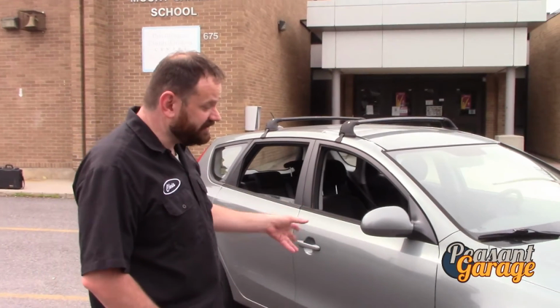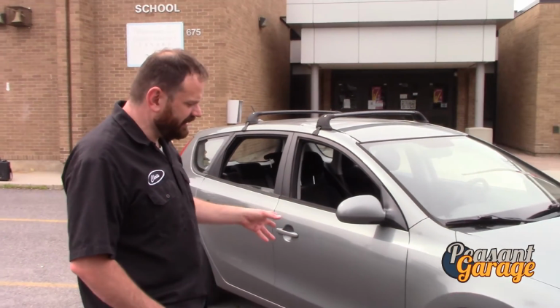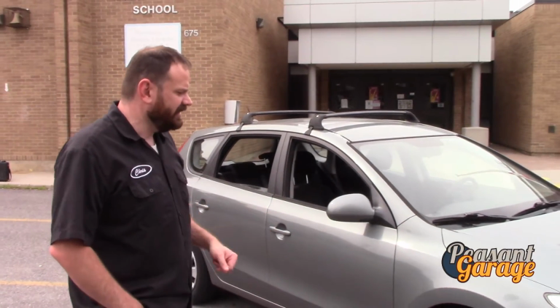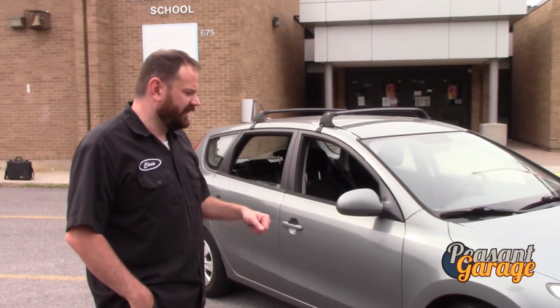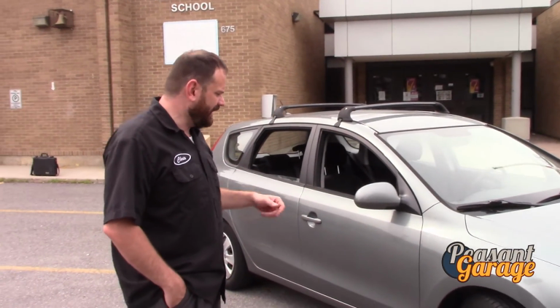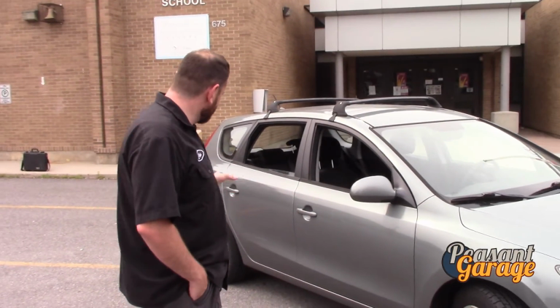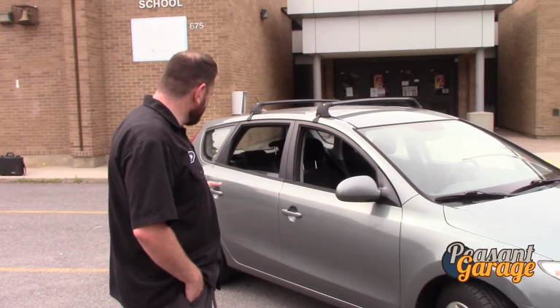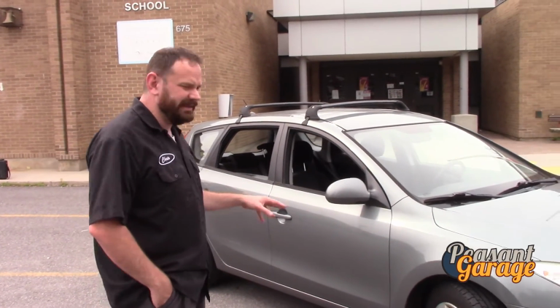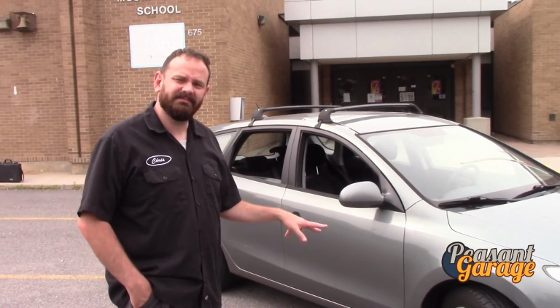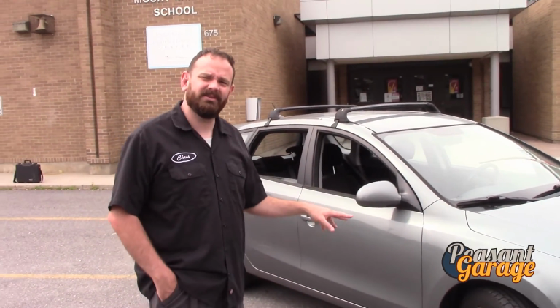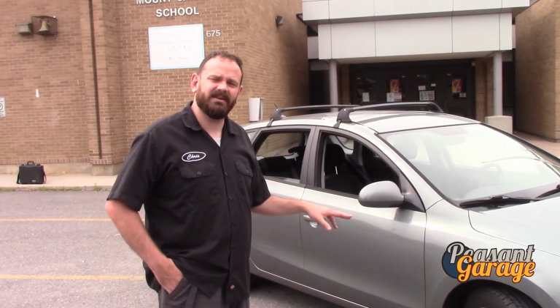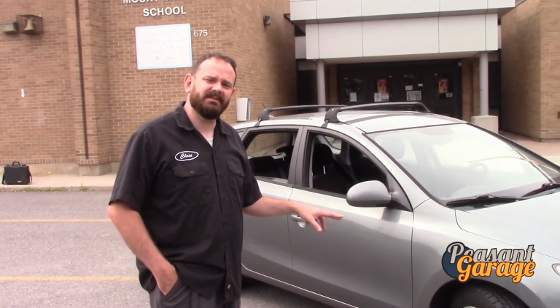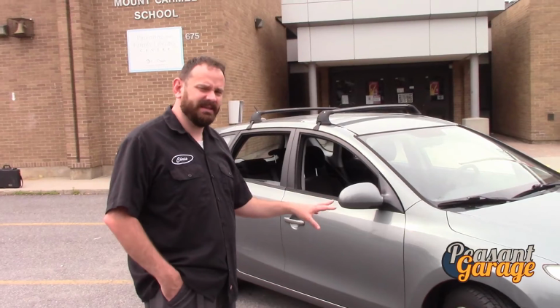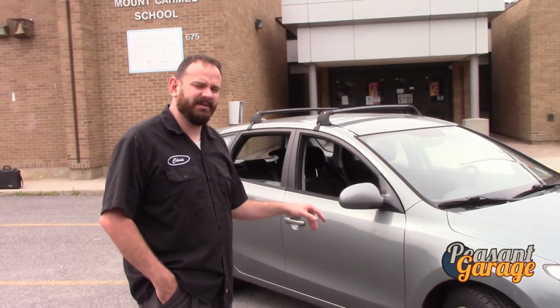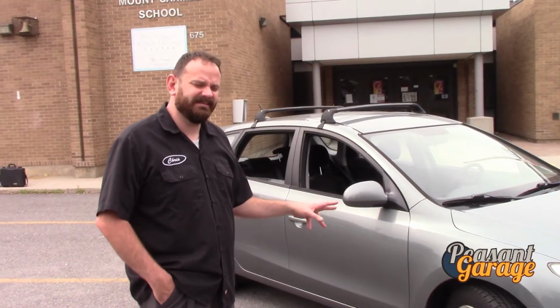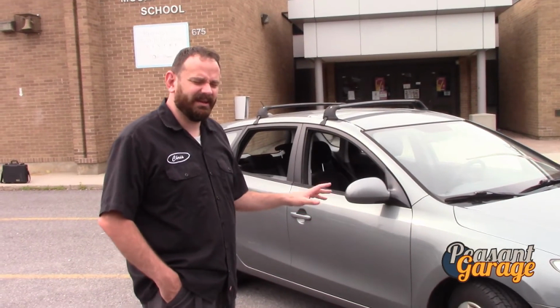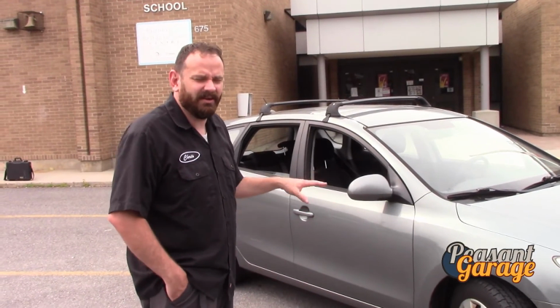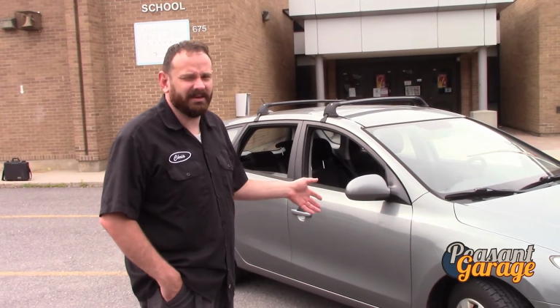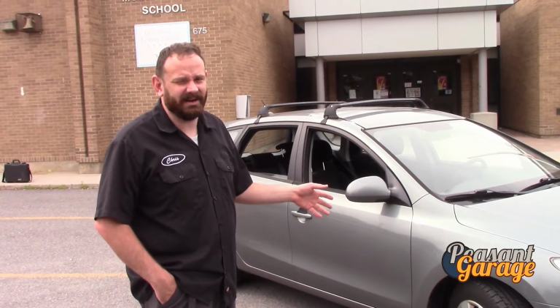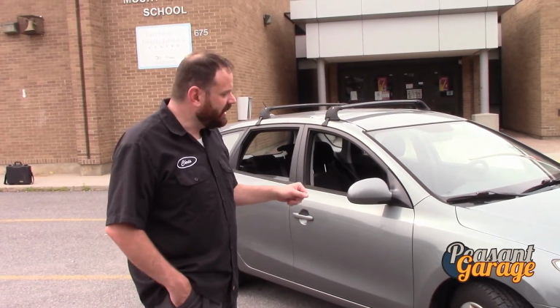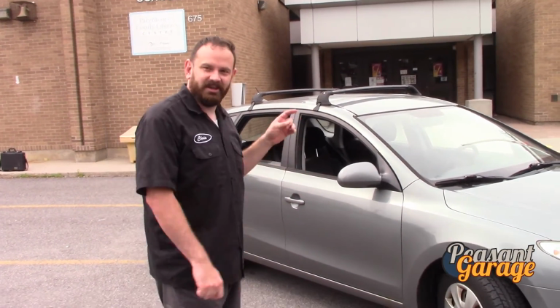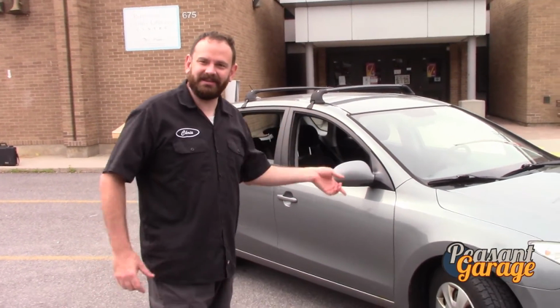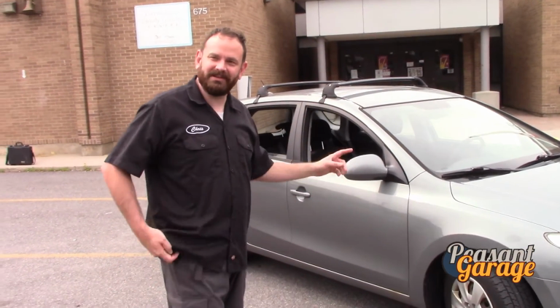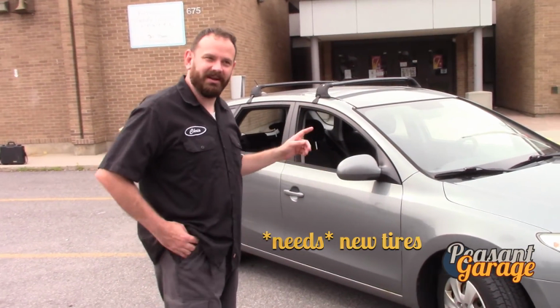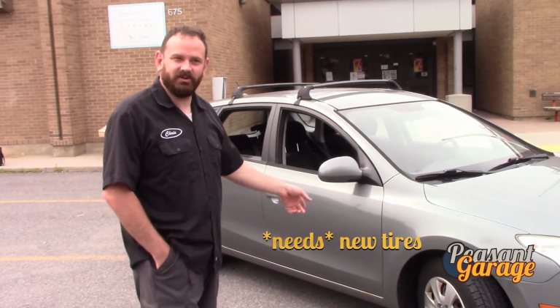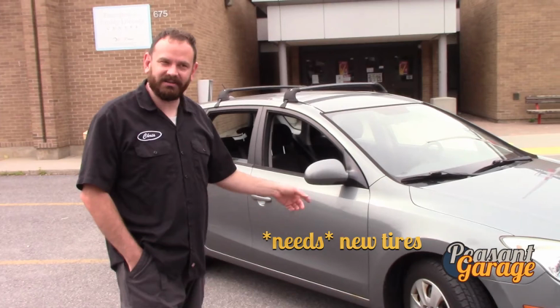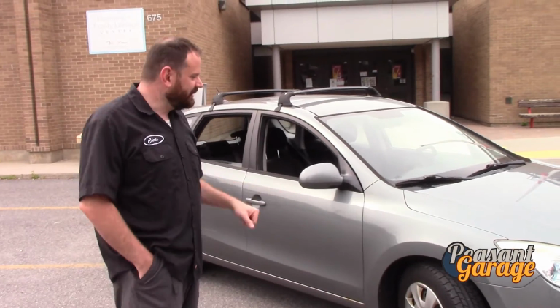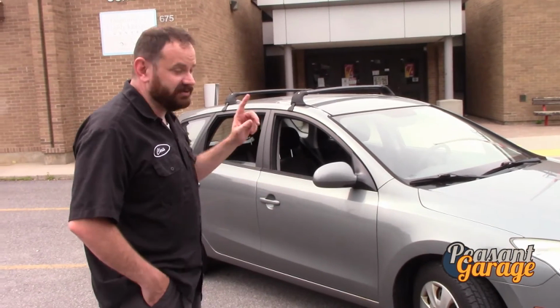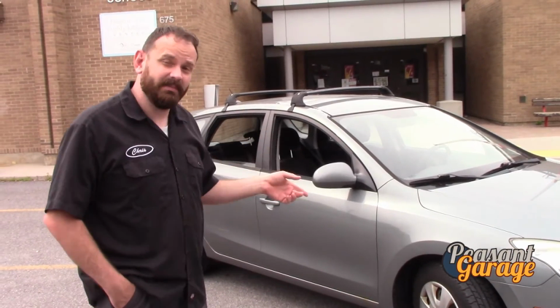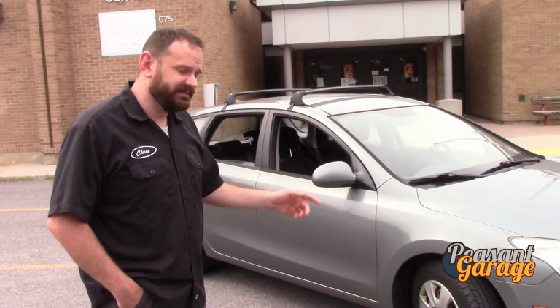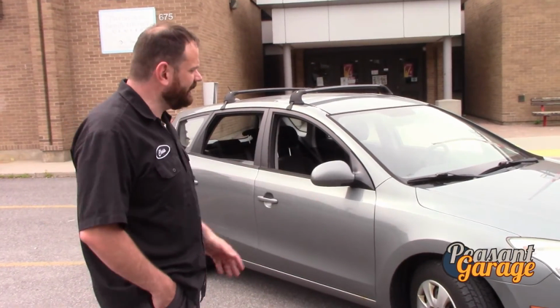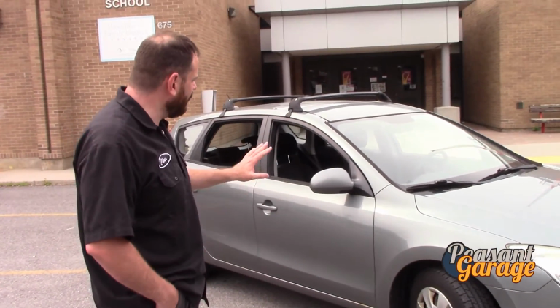It has new brakes, reasonably good tires — they're all safe, but you're going to need tires soon. So it has new brakes, new tires, new shocks, a new timing belt, and a new clutch.